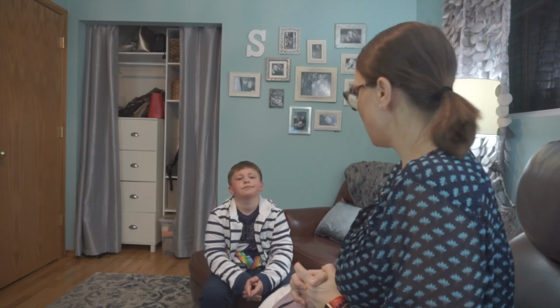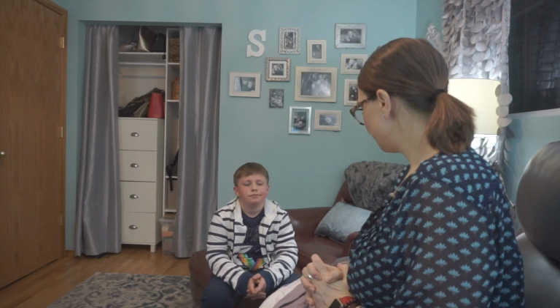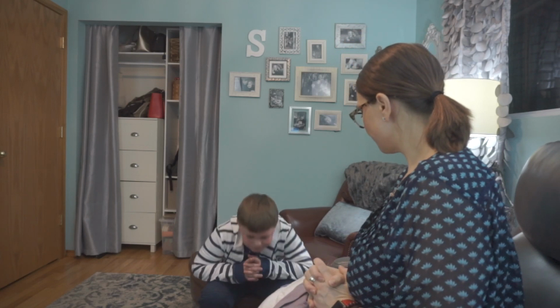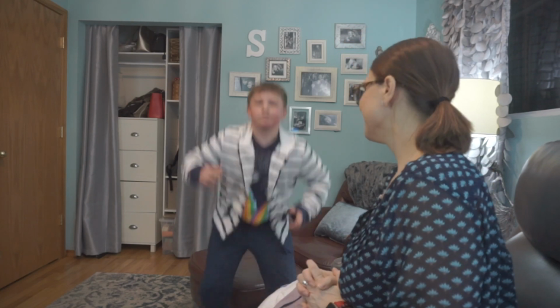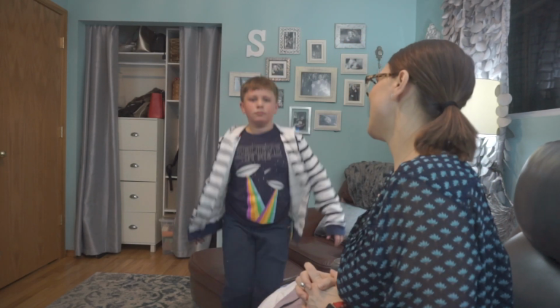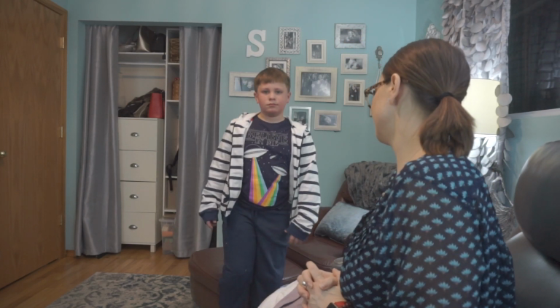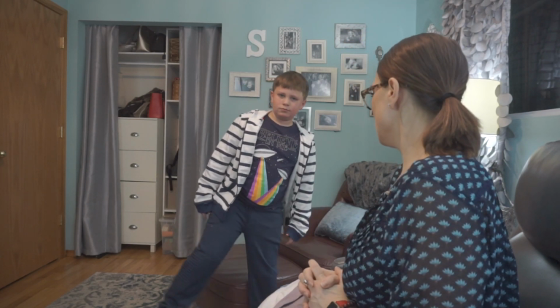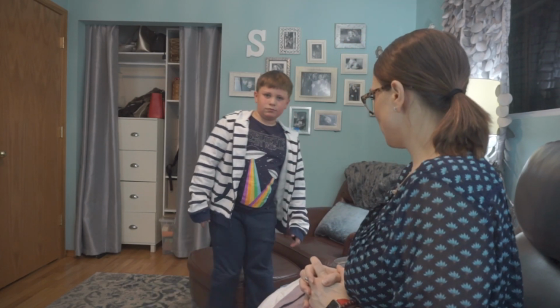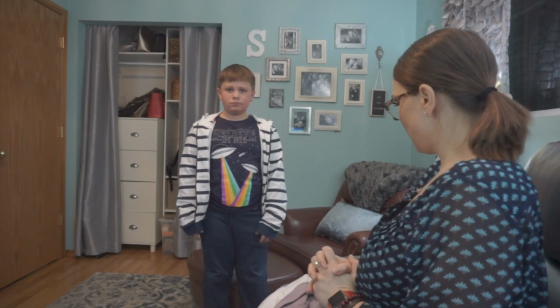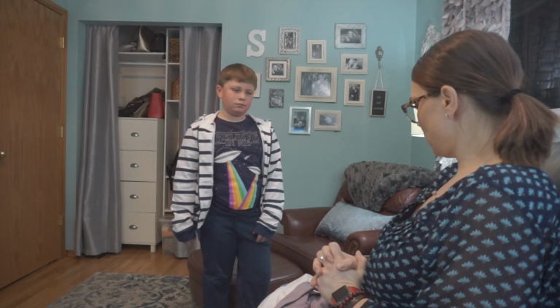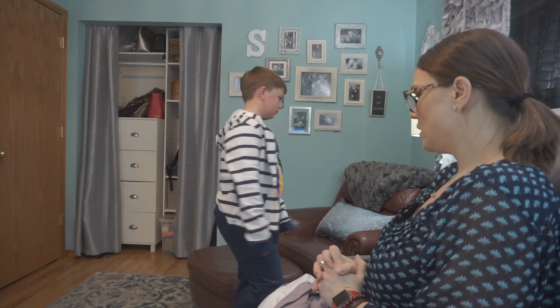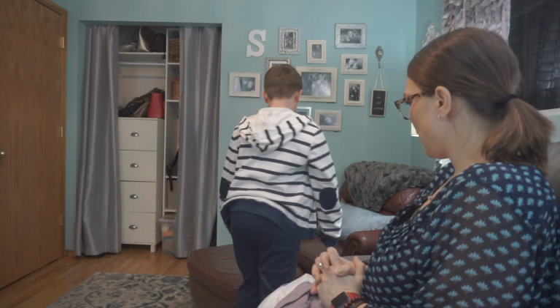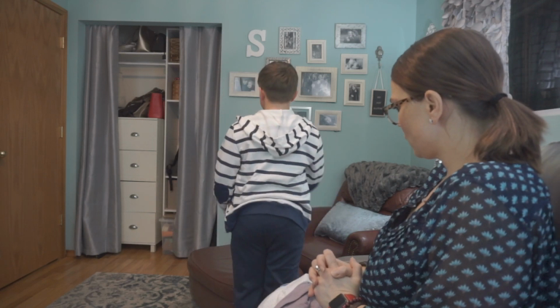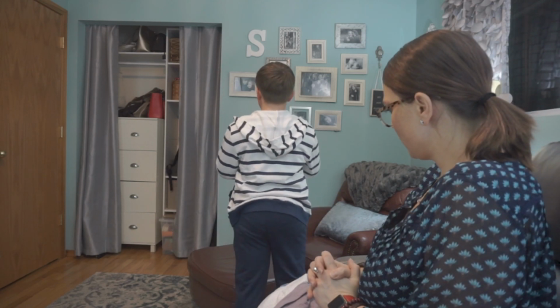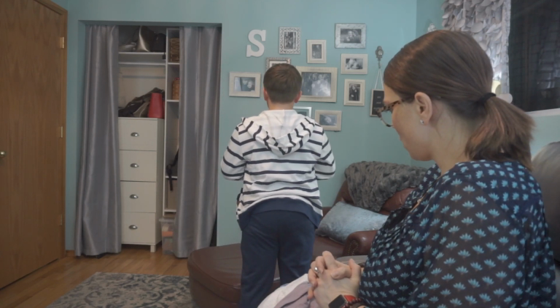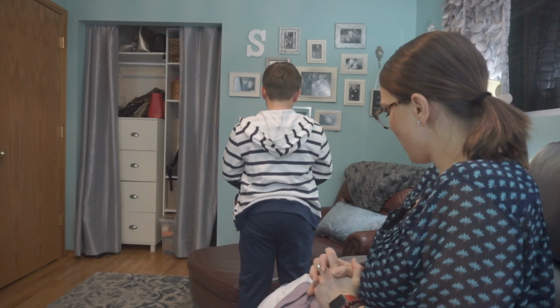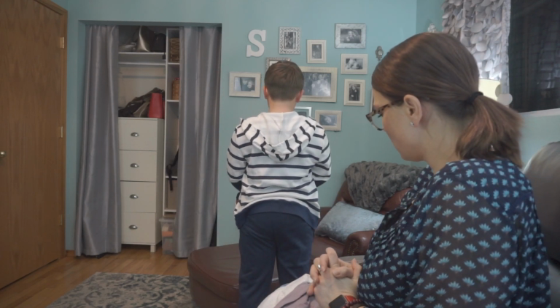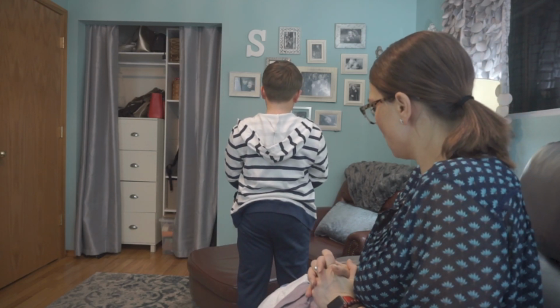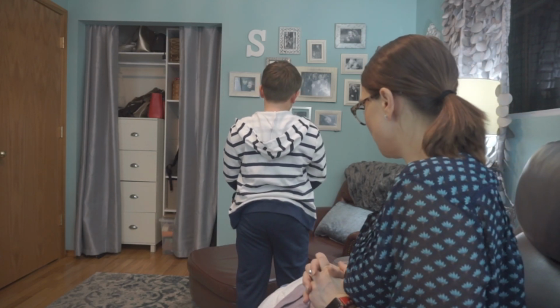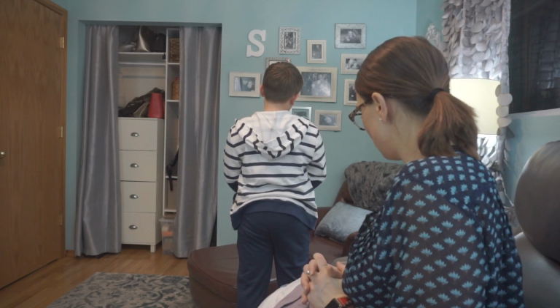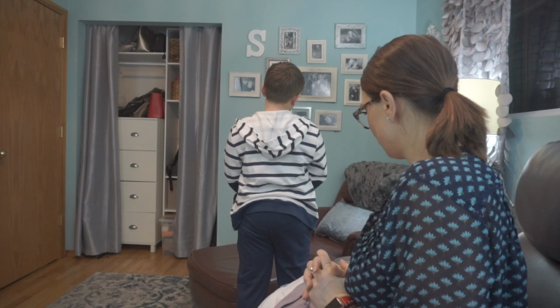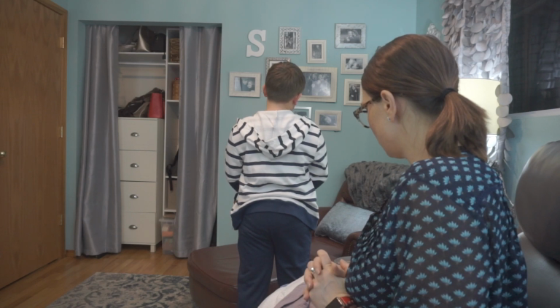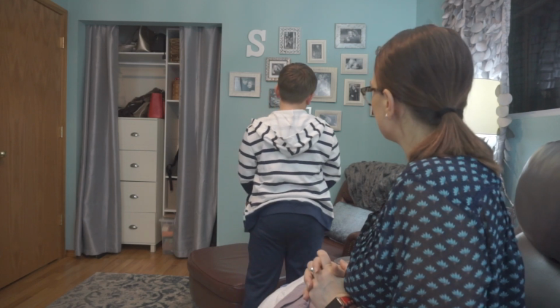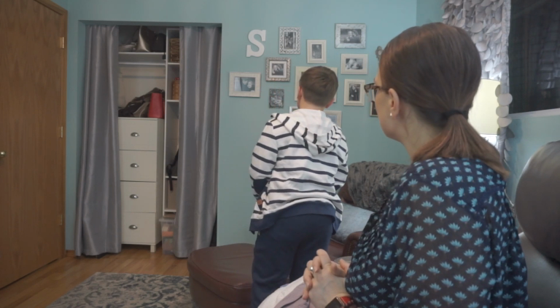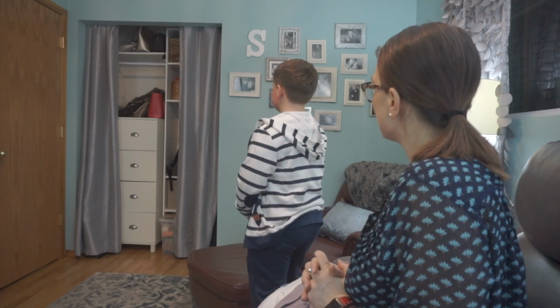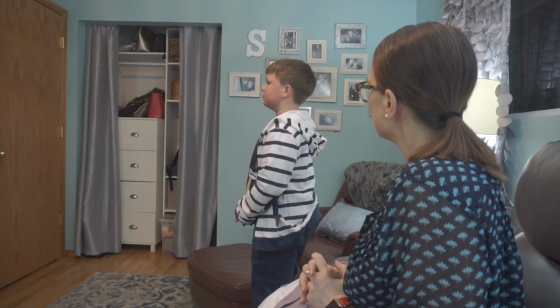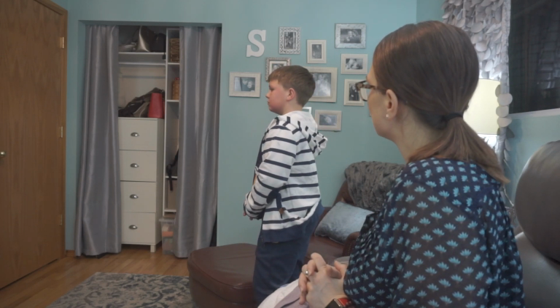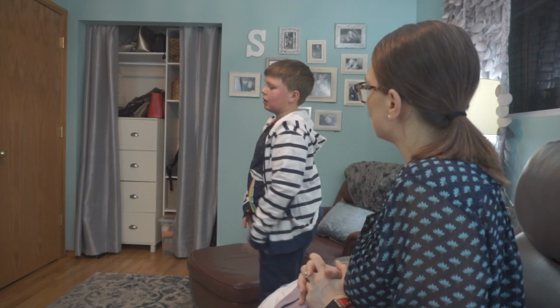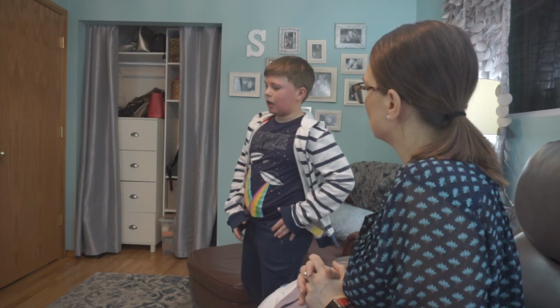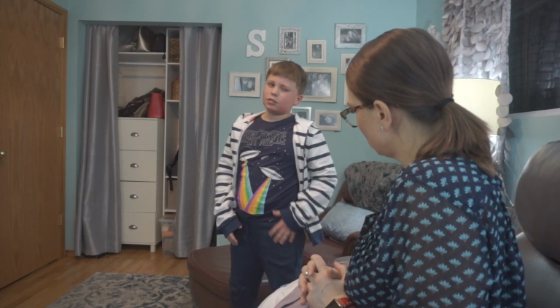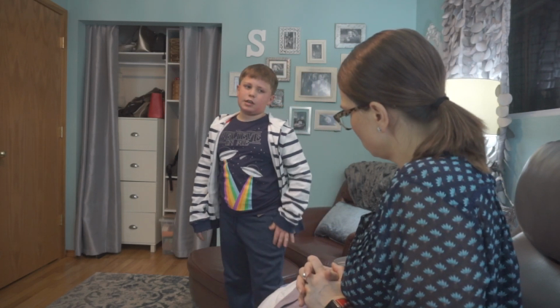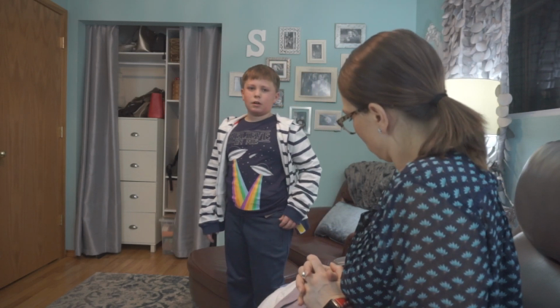Stand up please — thank you. Turn around, let me look. I think the pants are cute and soft, and the zipper is cute. You don't like it? Or you're just still deciding? I'm still deciding on them.